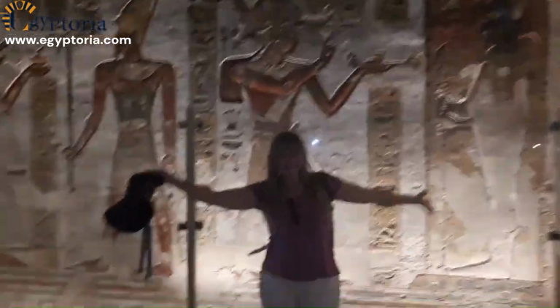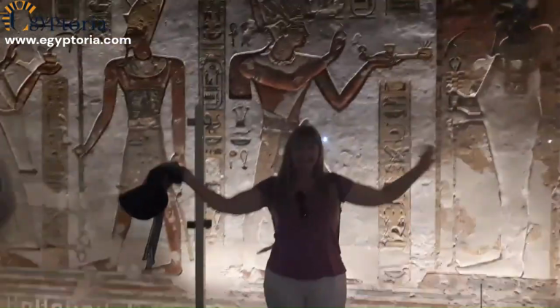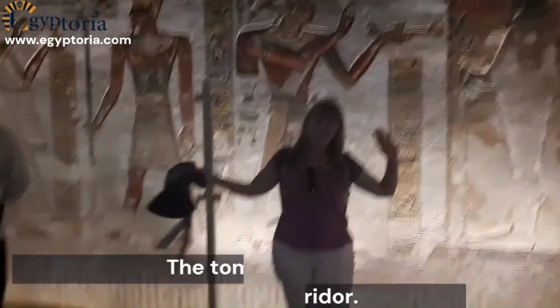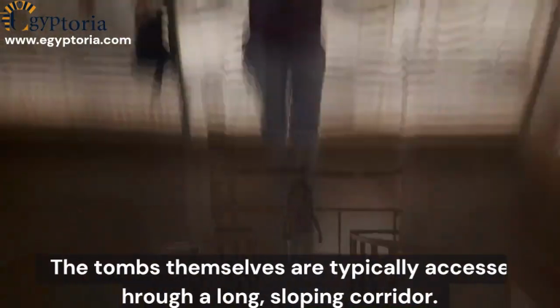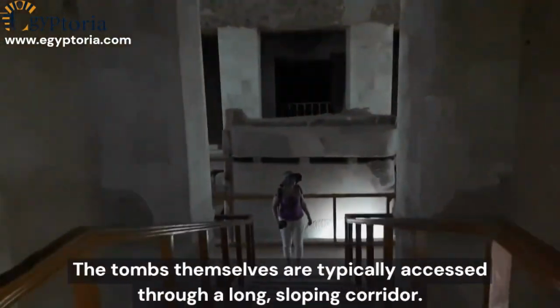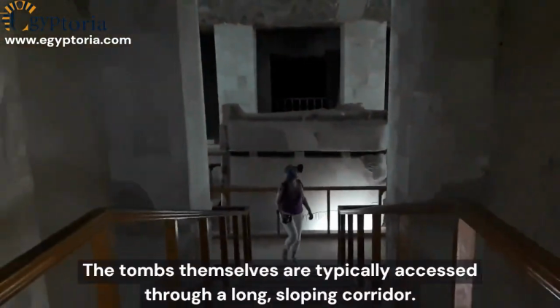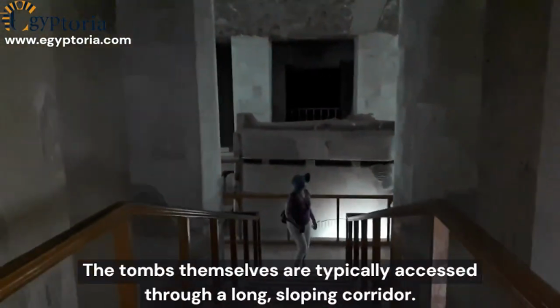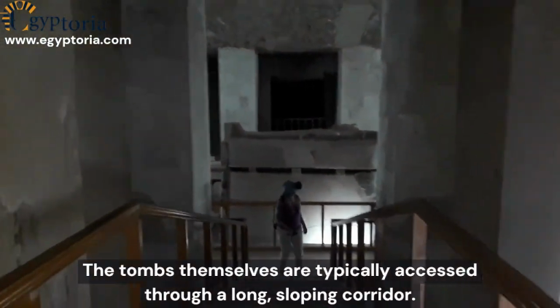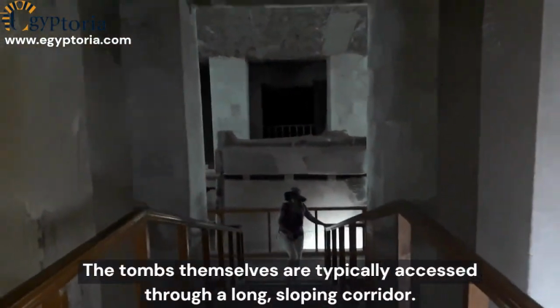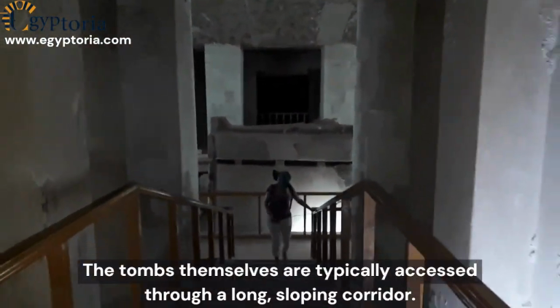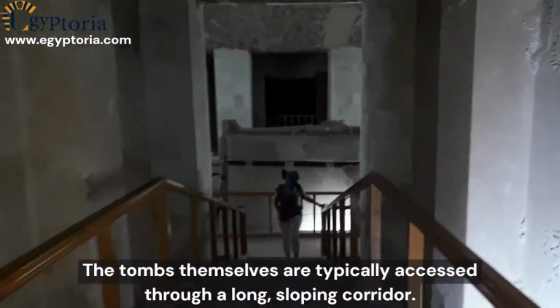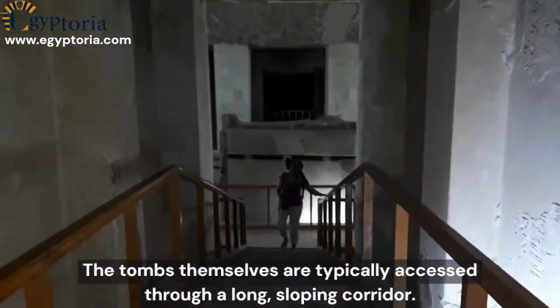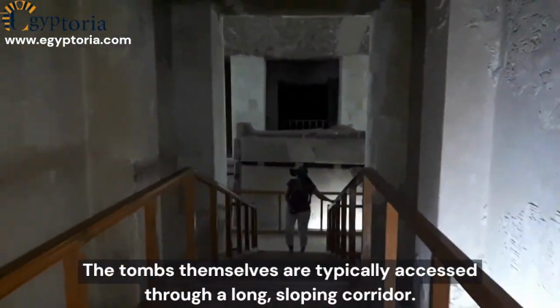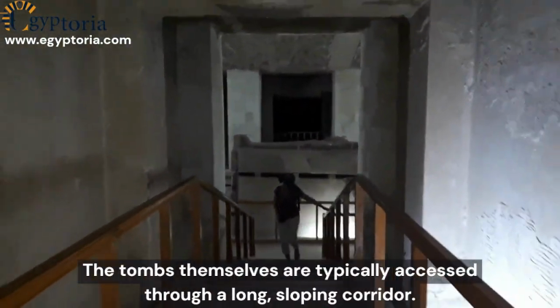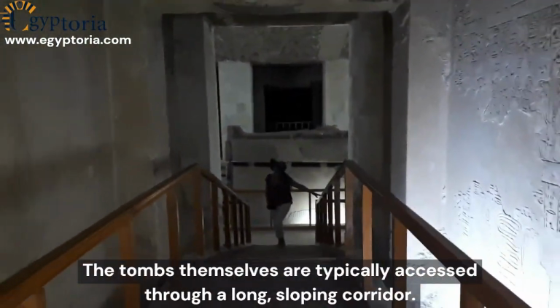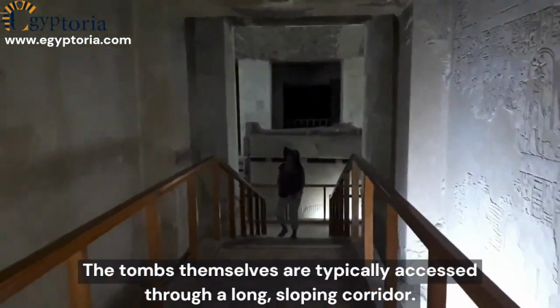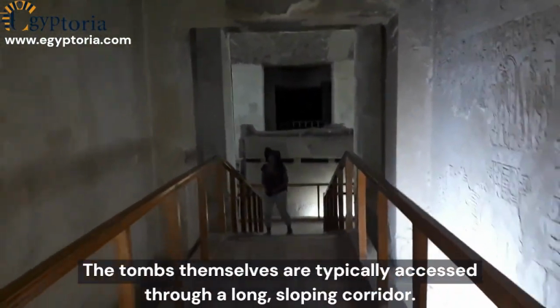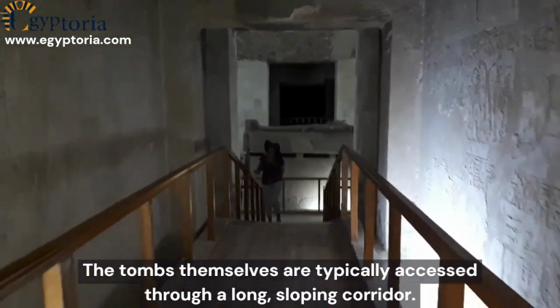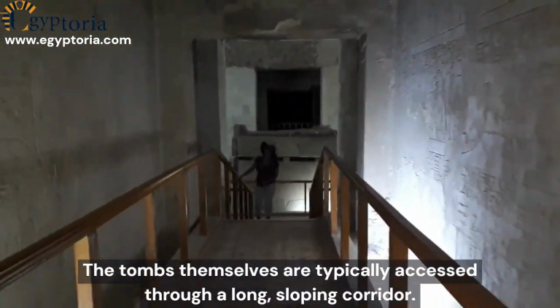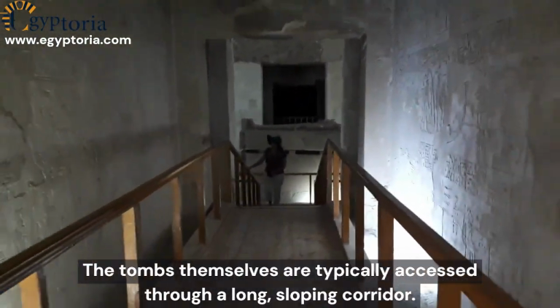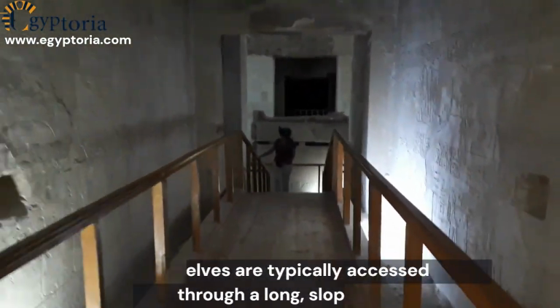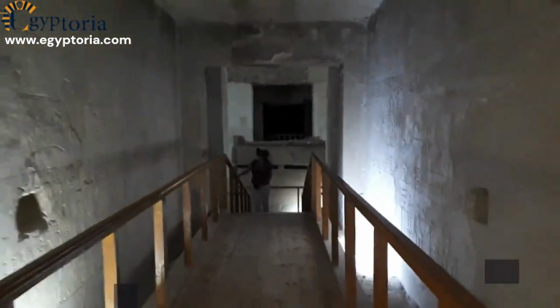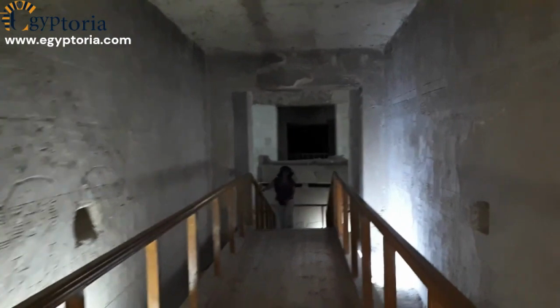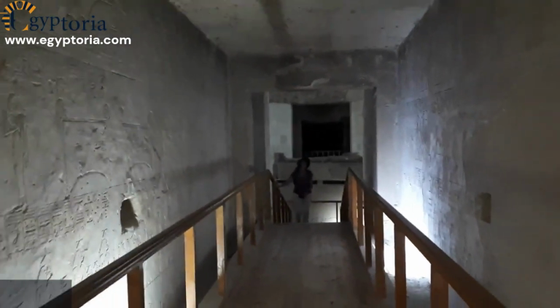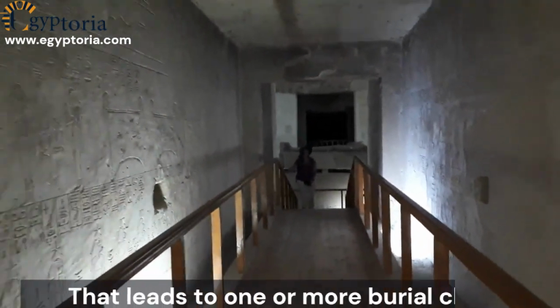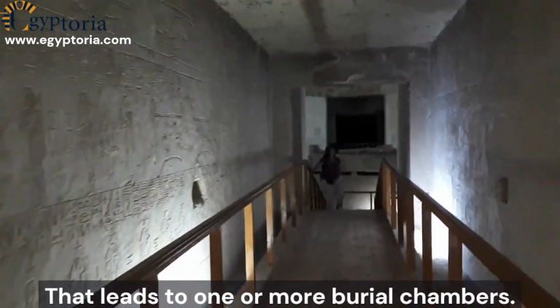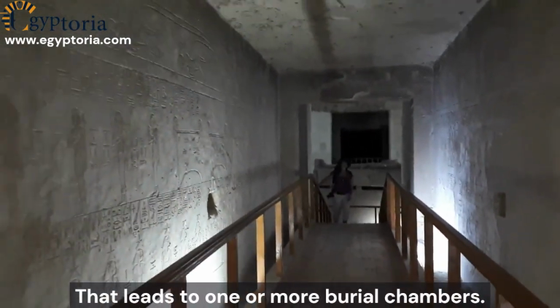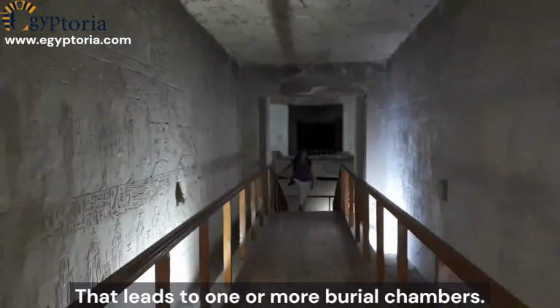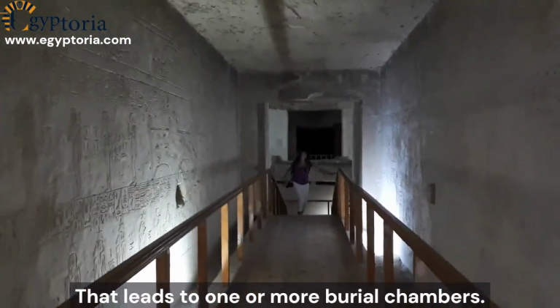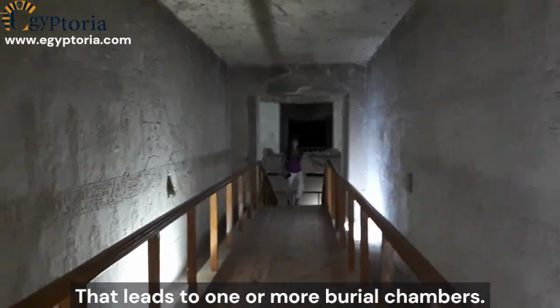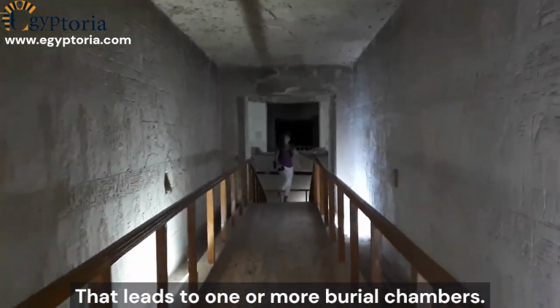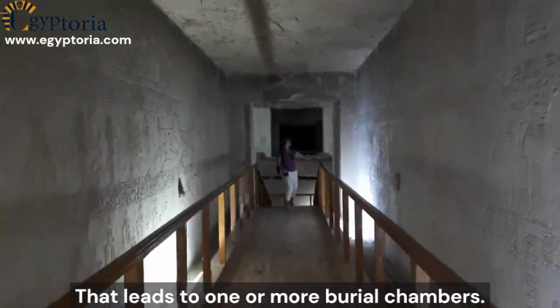The tombs themselves are typically accessed through a long, sloping corridor that leads to one or more burial chambers.